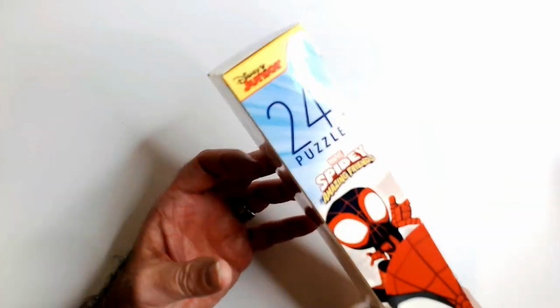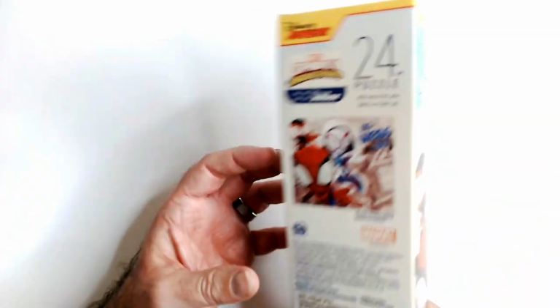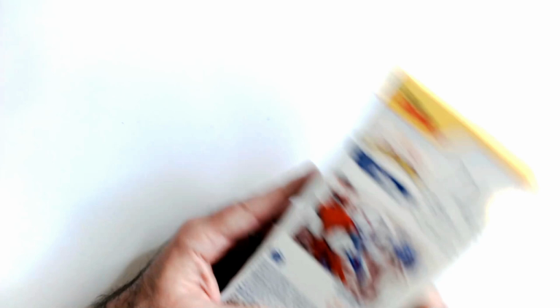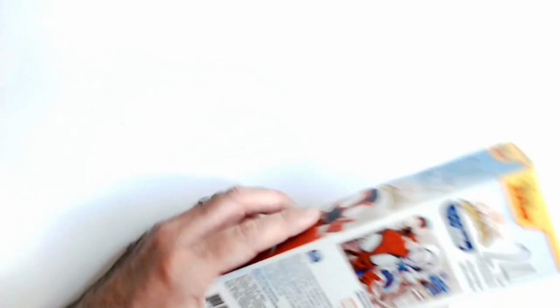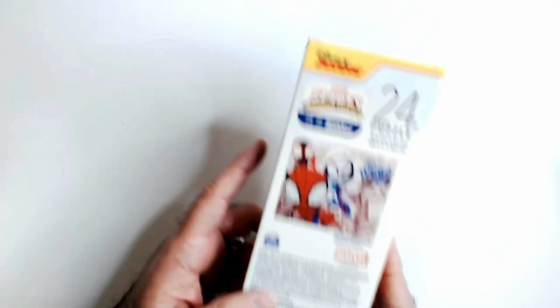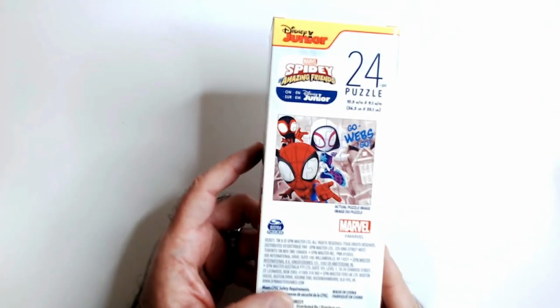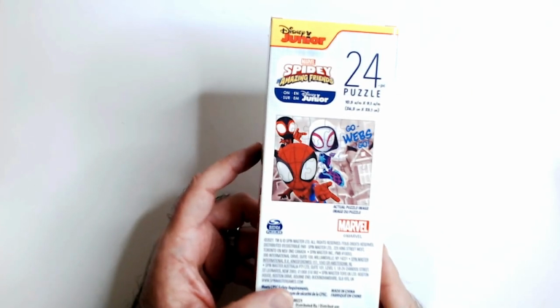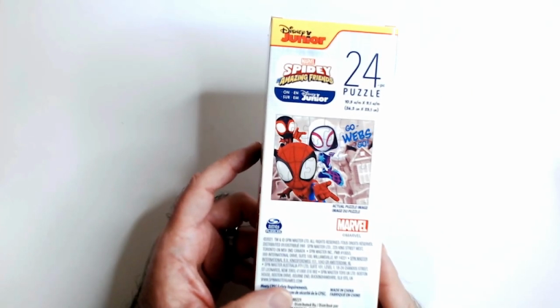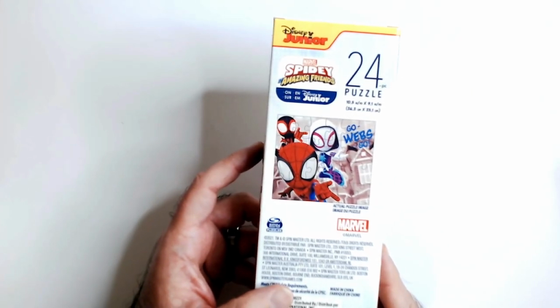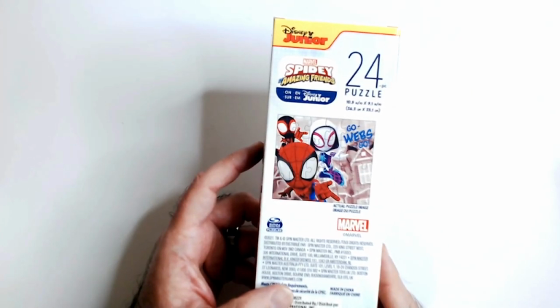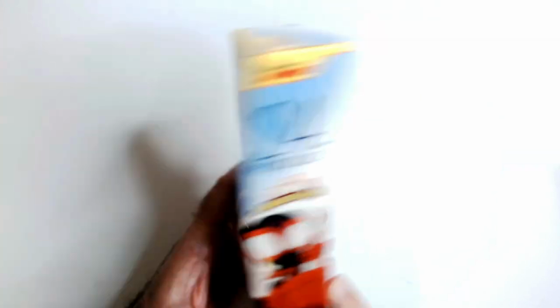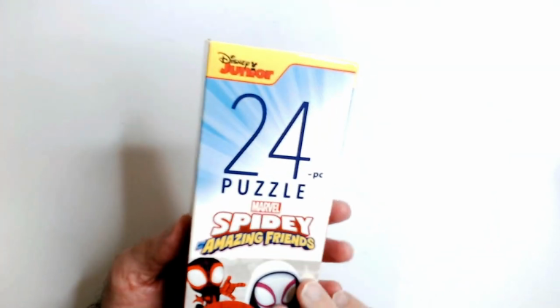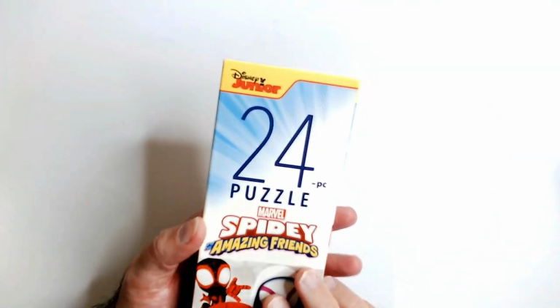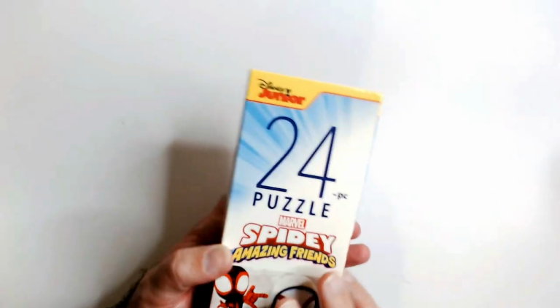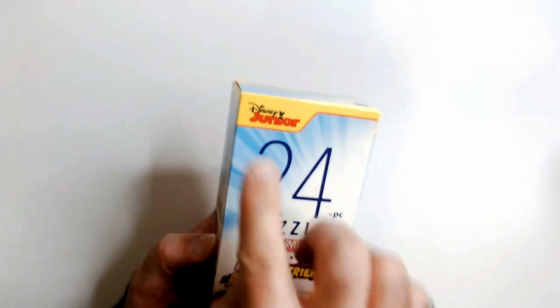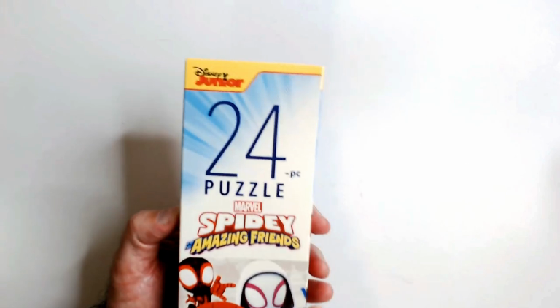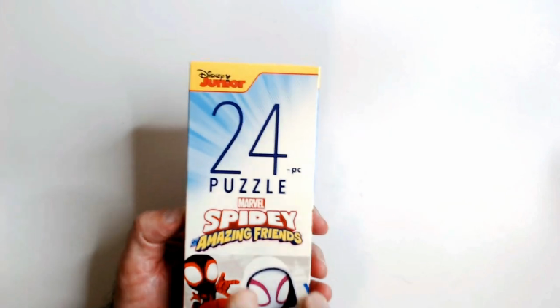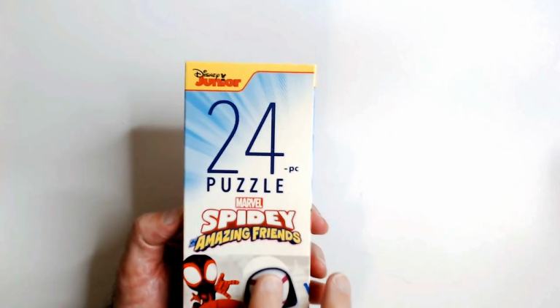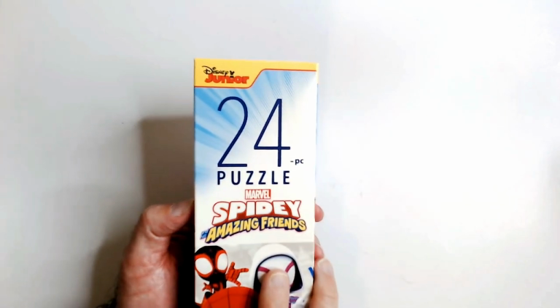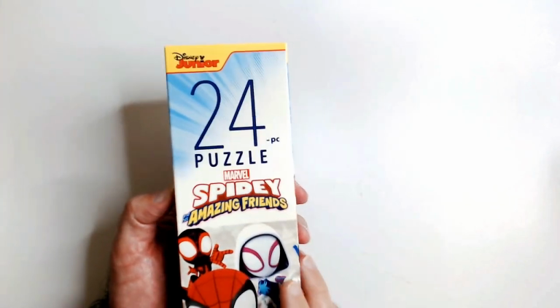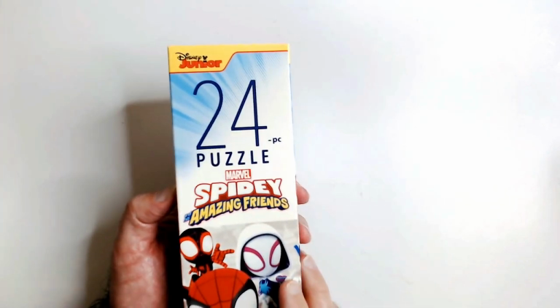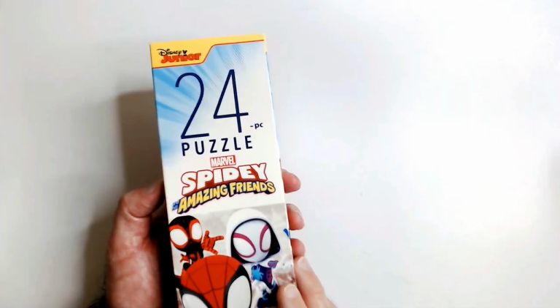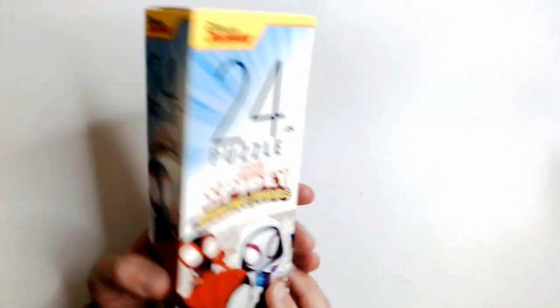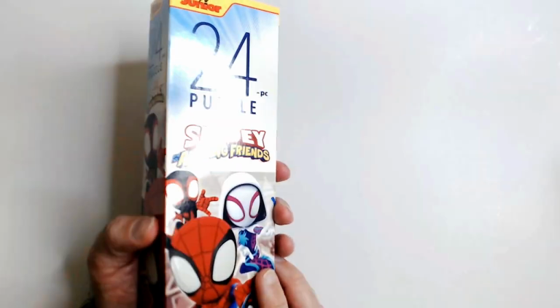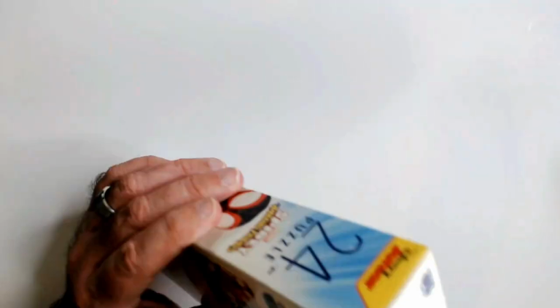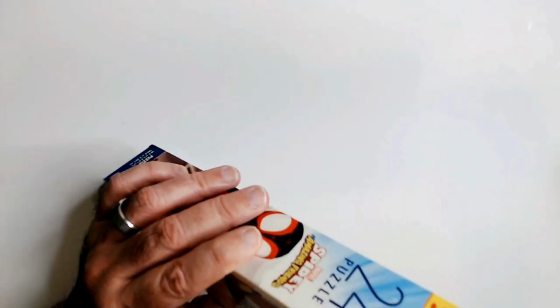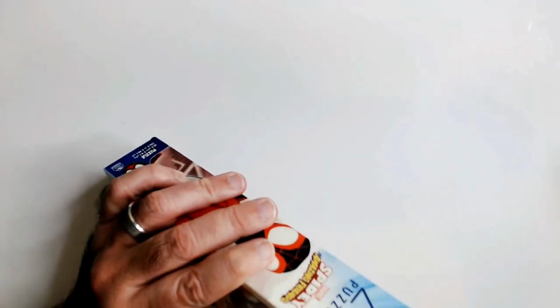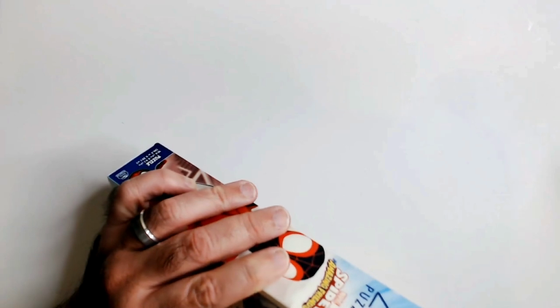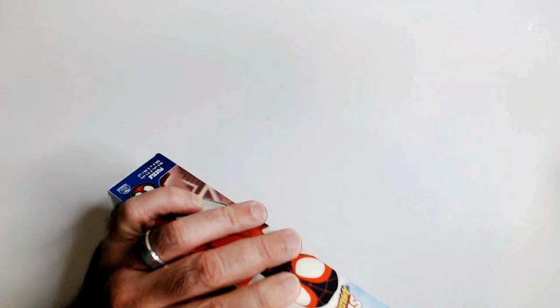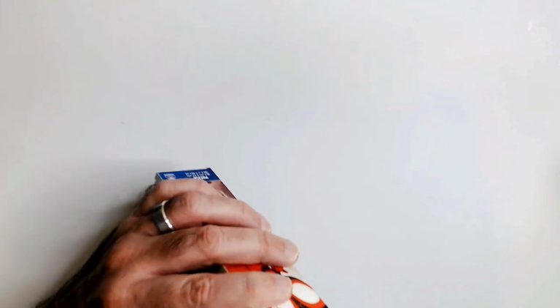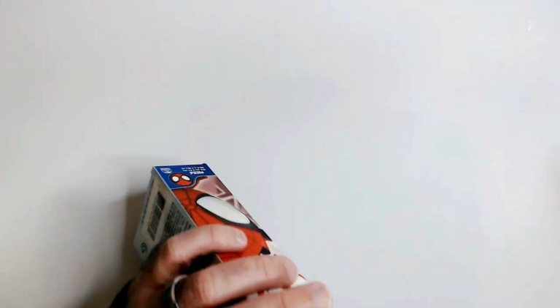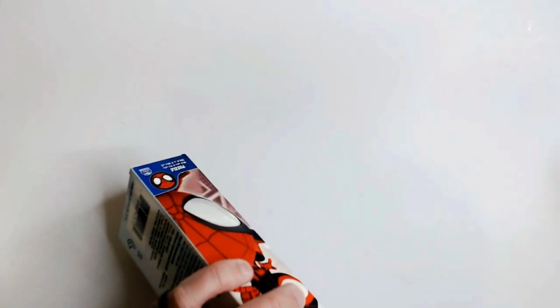I just have a ton of them that never got put together, just laying around. This one's pretty small — it's going to look like that. So these are from, I guess, that Disney Junior series for Spidey and his Amazing Friends. I don't think I've ever really seen it. I'll see how it goes here.